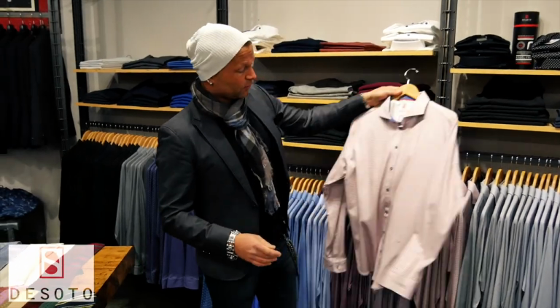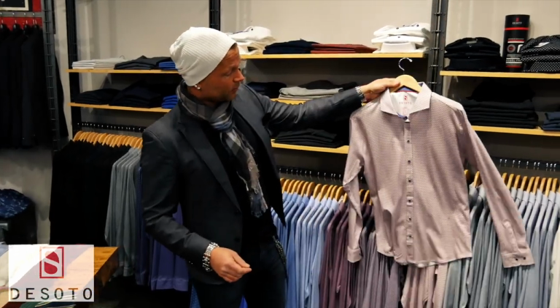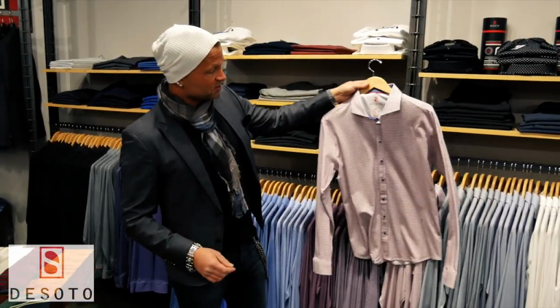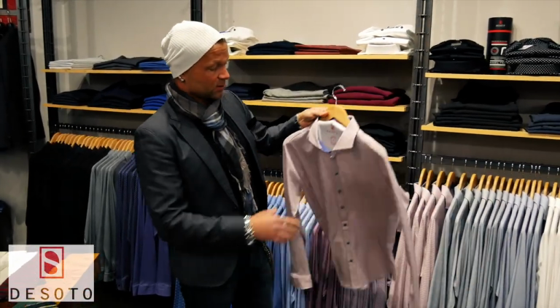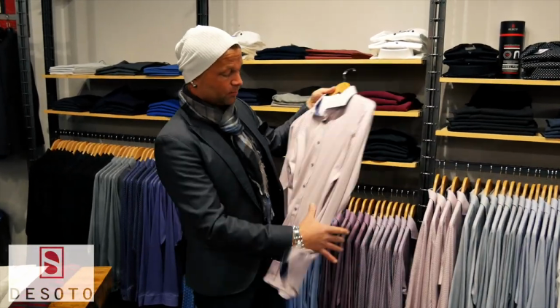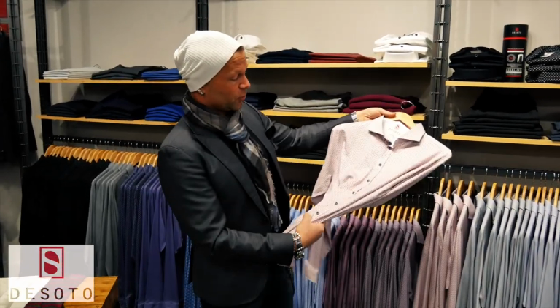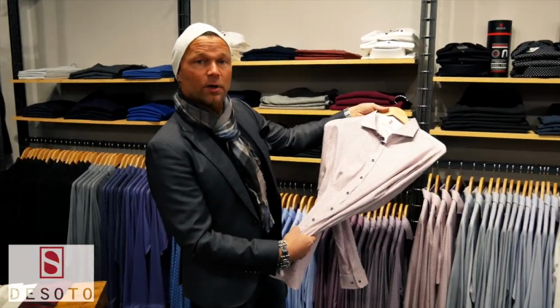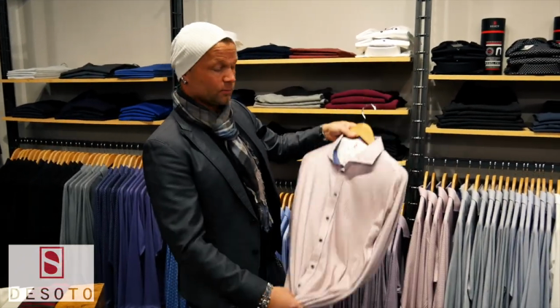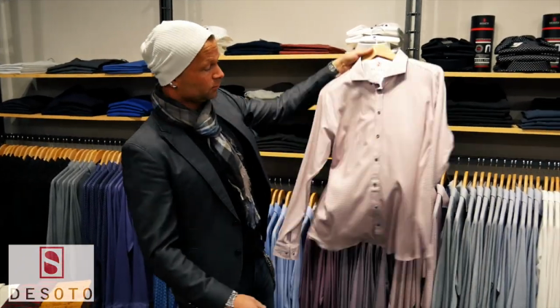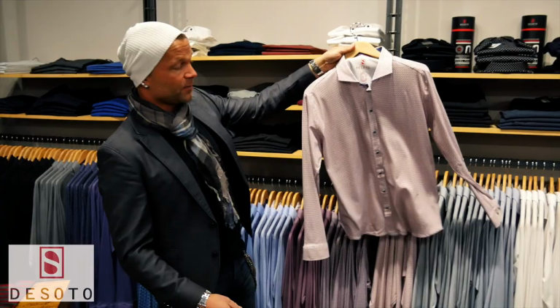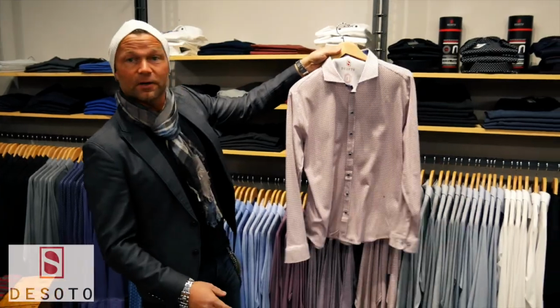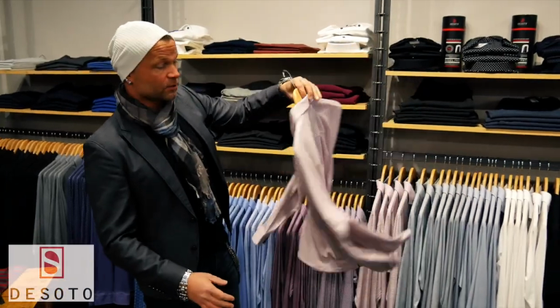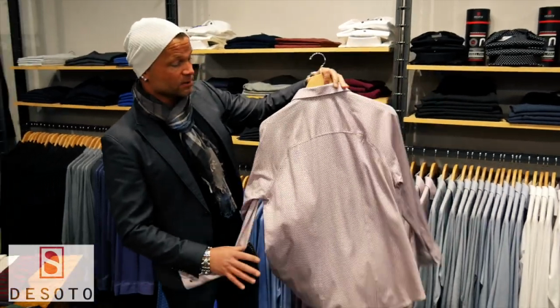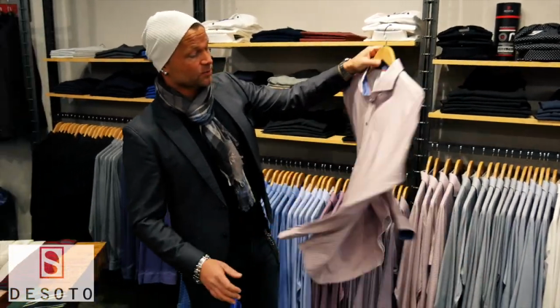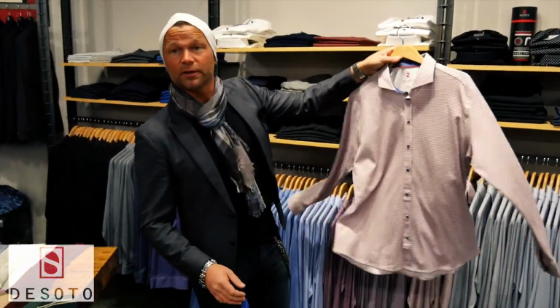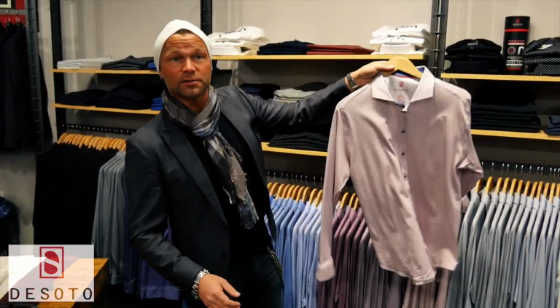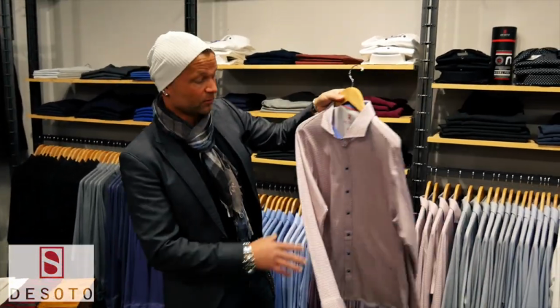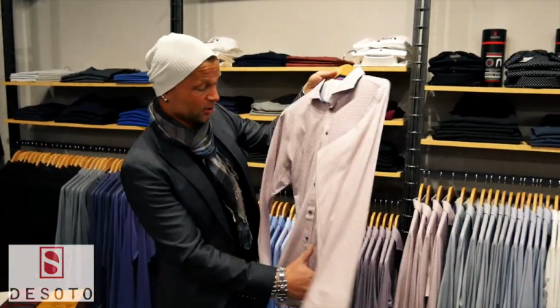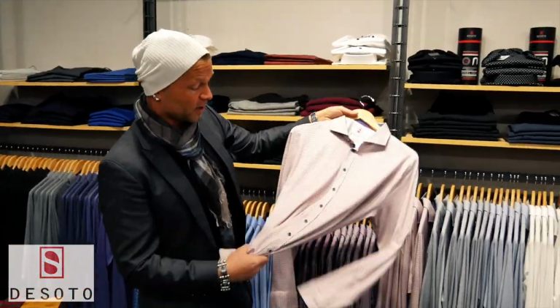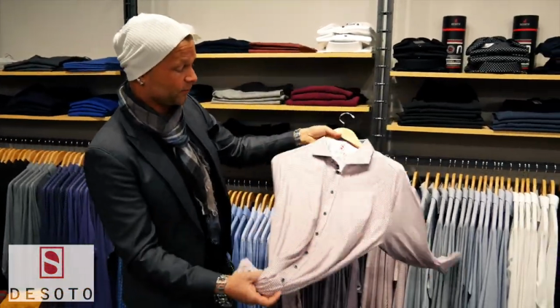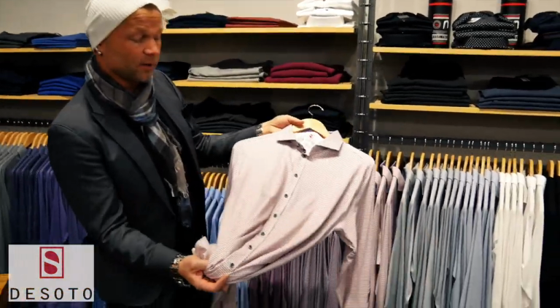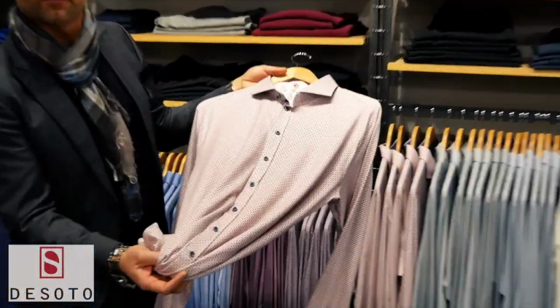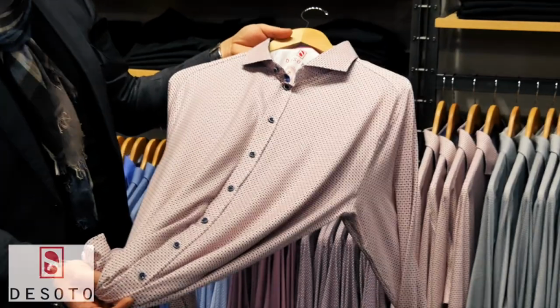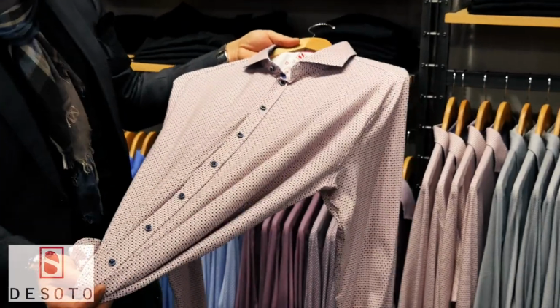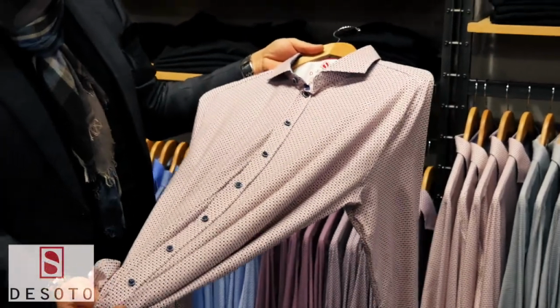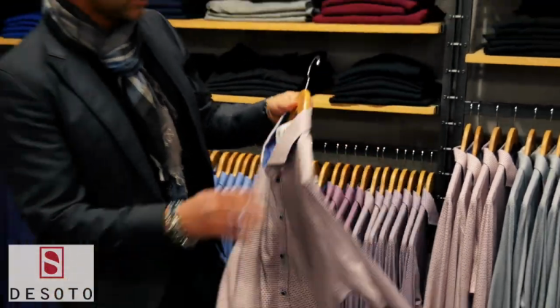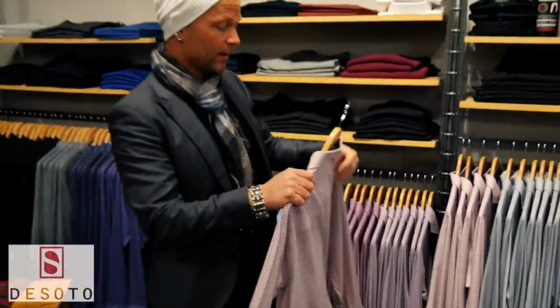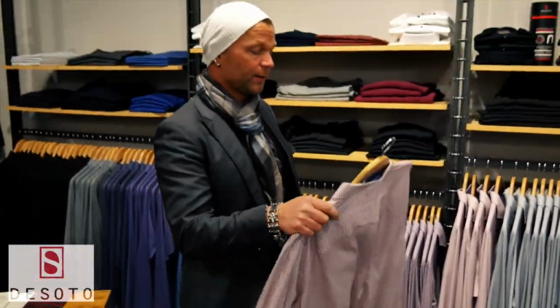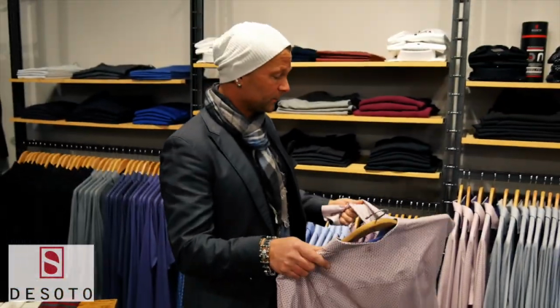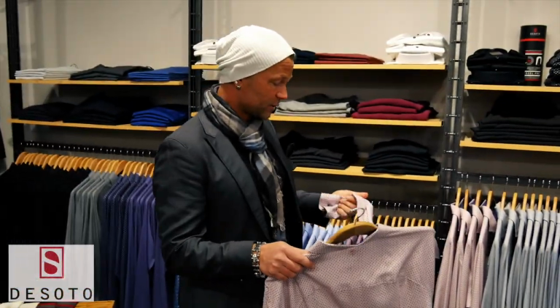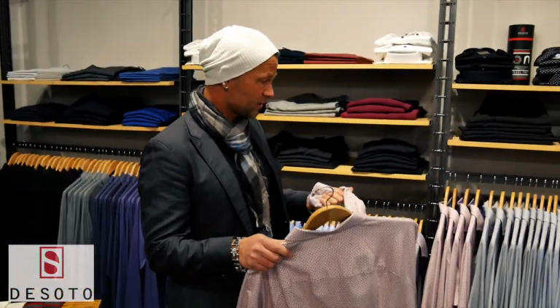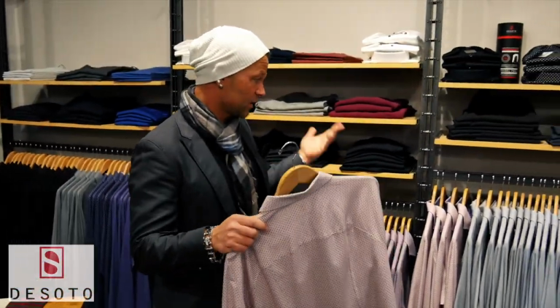The beautiful thing about this — throw it in the wash, maybe fluff it out for a few seconds, comes out looking like this. You never have to touch it up. I have a few of them. I love wearing them. They're so comfortable and just amazing.